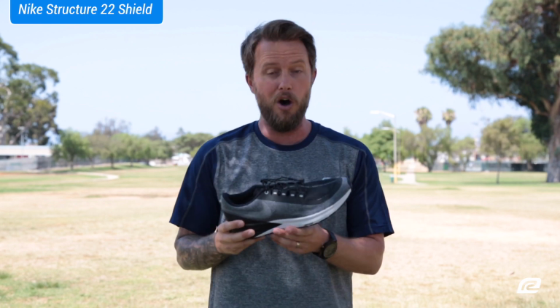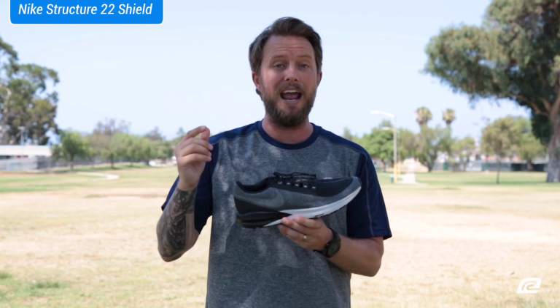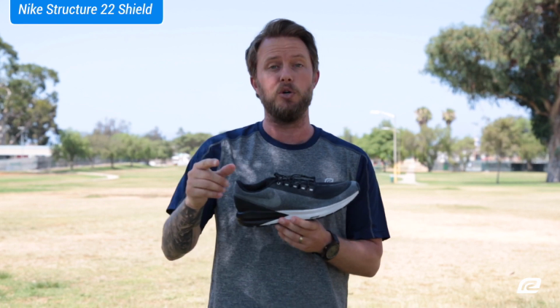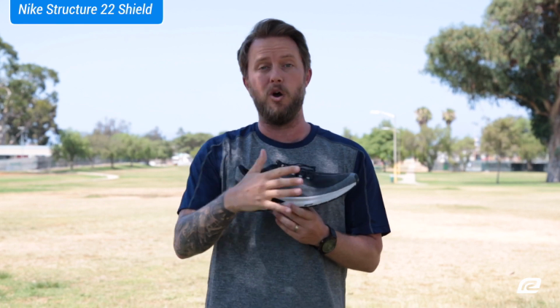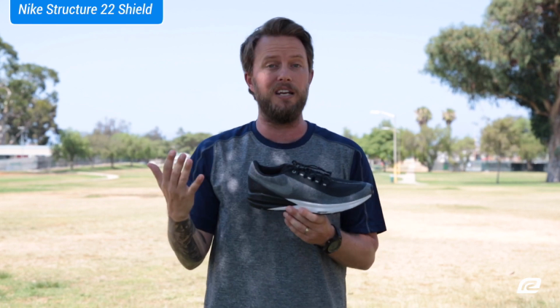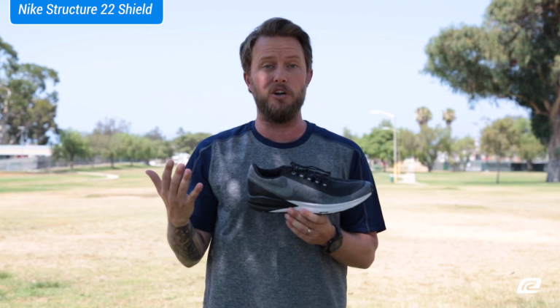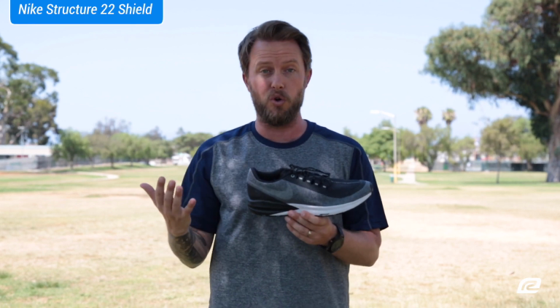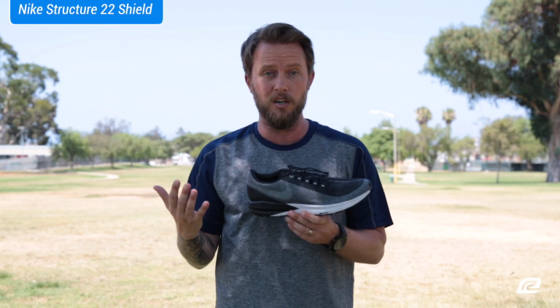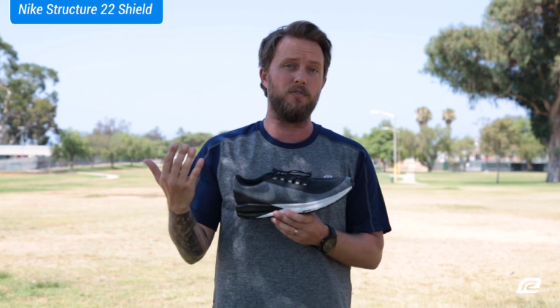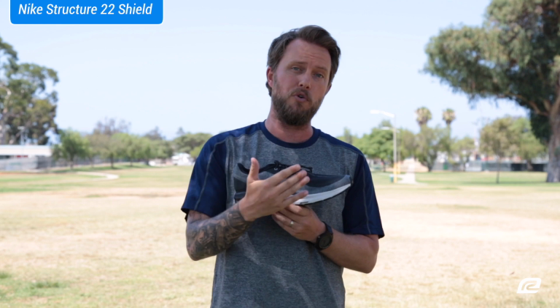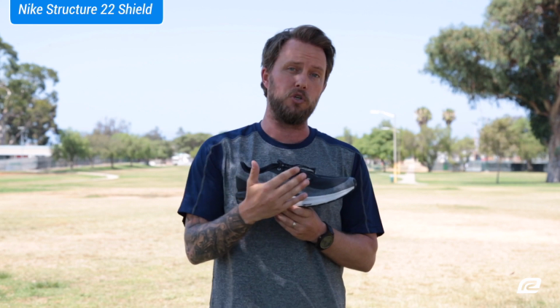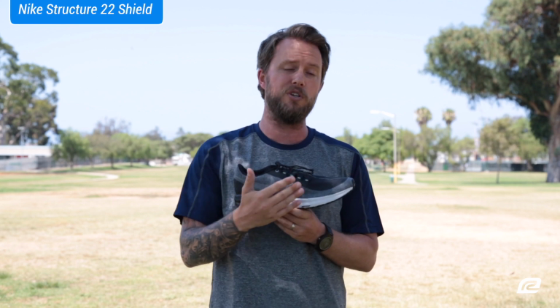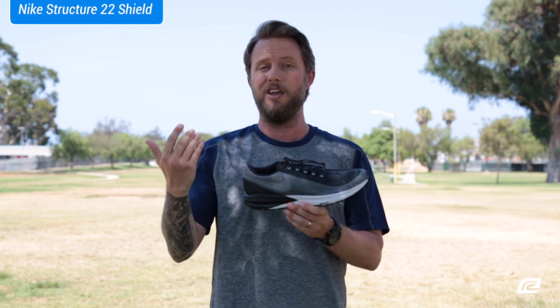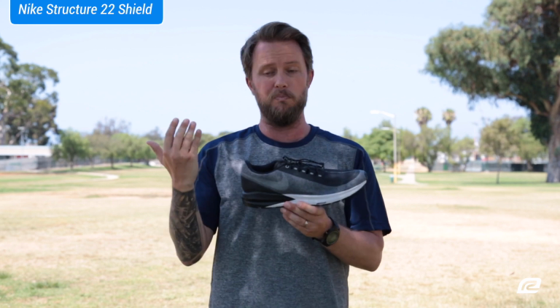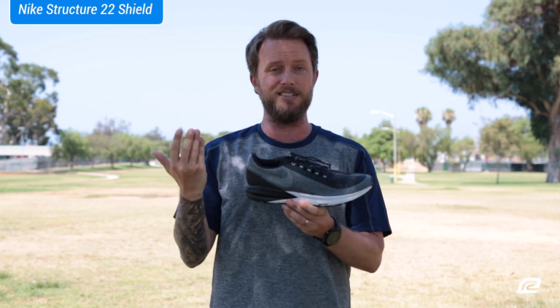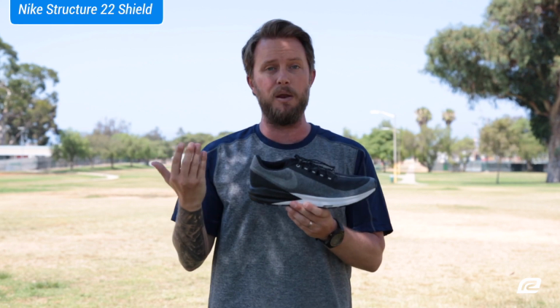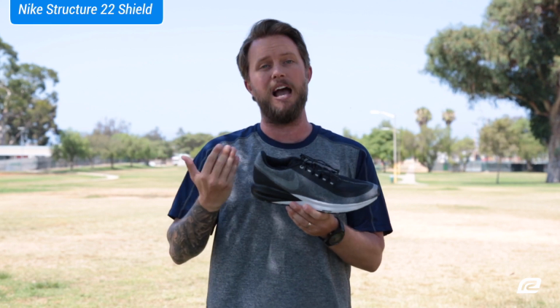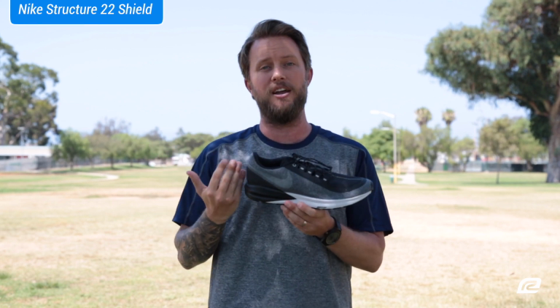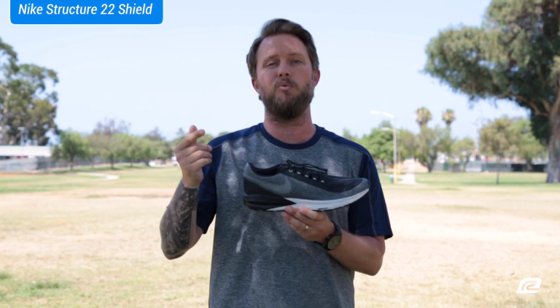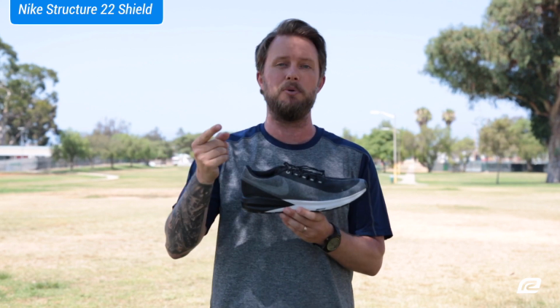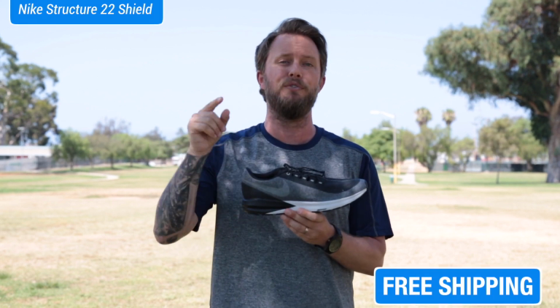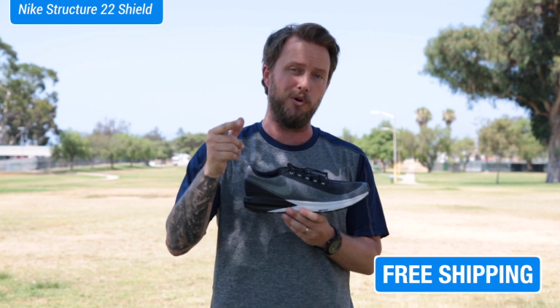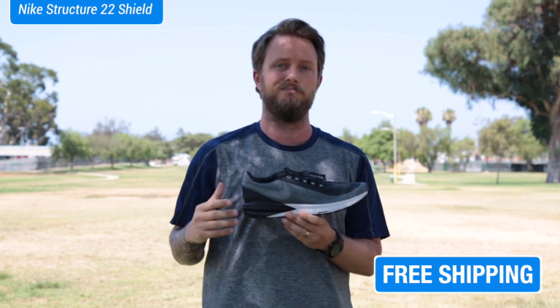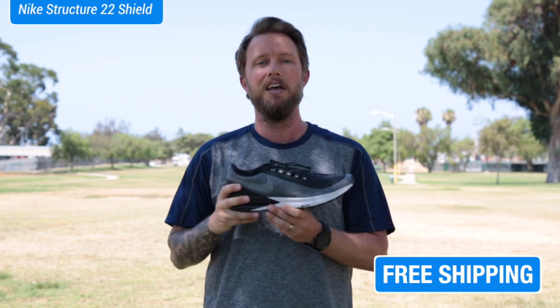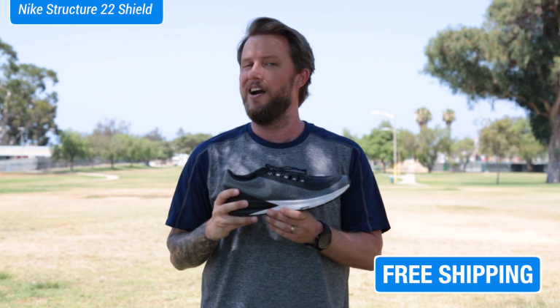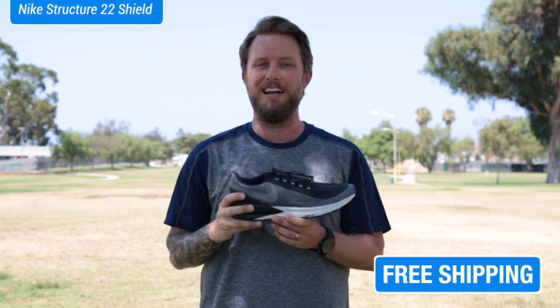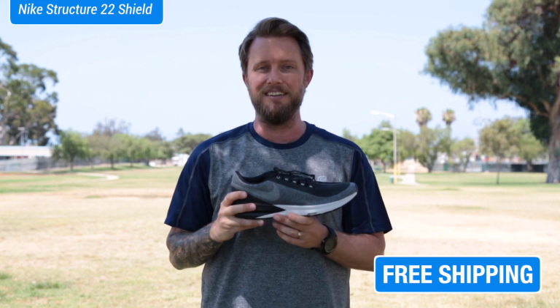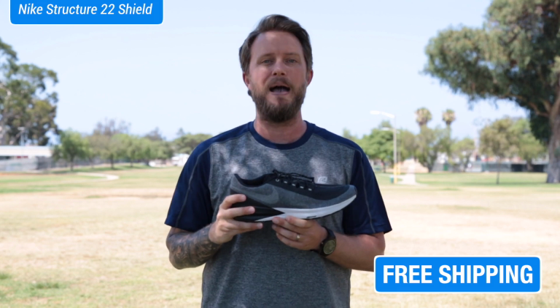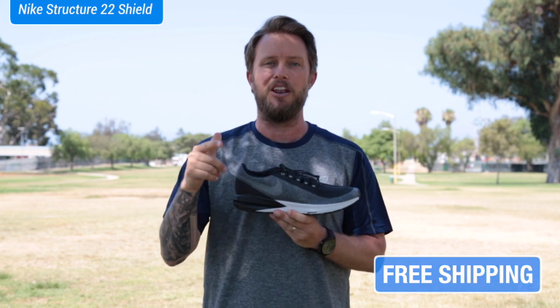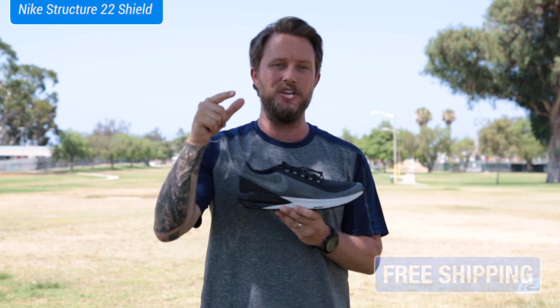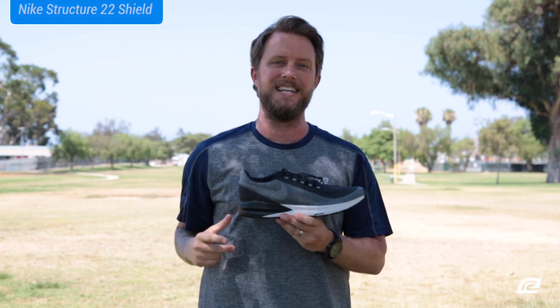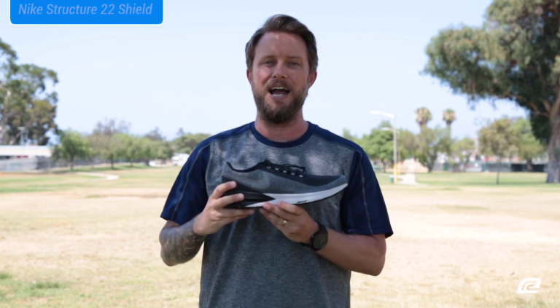If you don't live anywhere near a Roadrunner Sports store, if you buy this online with VIP Family, we ship it to you for free. Alright, that's it. I'm Matt and I'll see you guys next time.